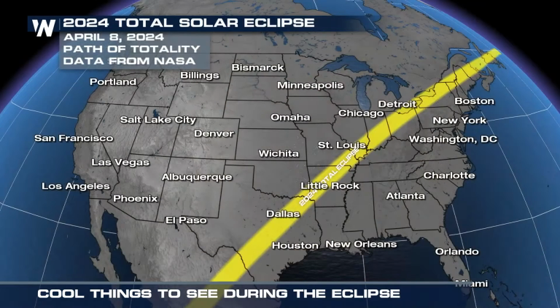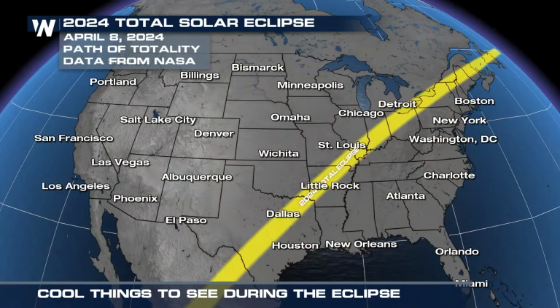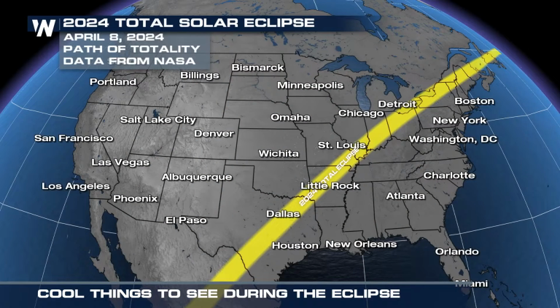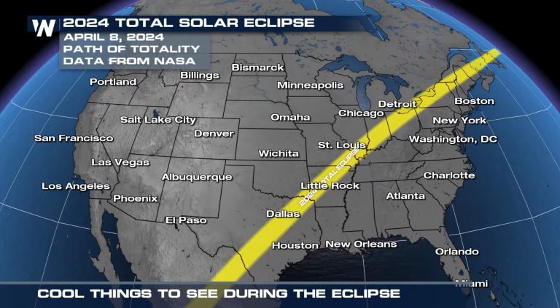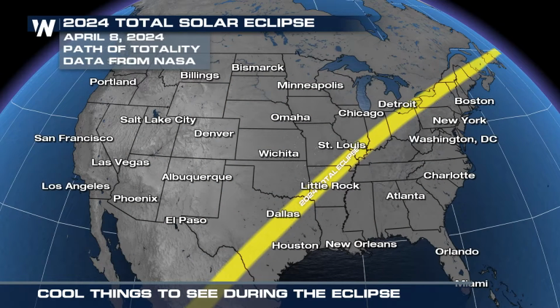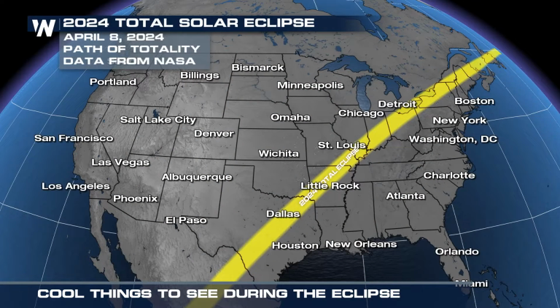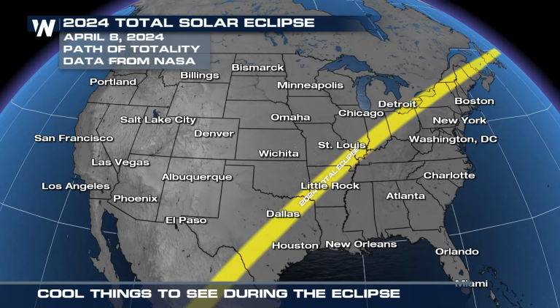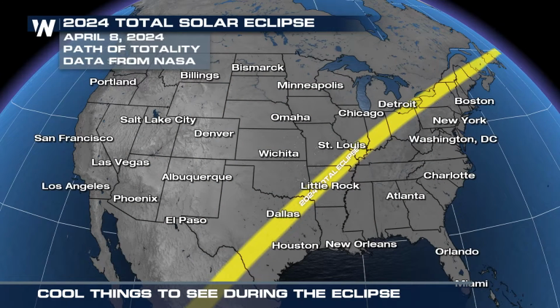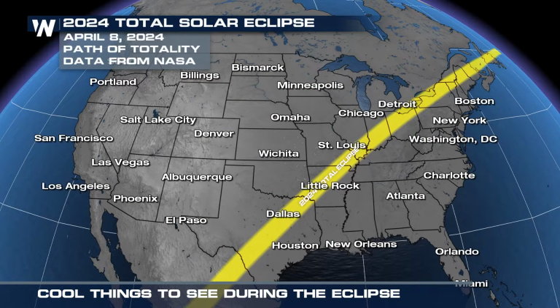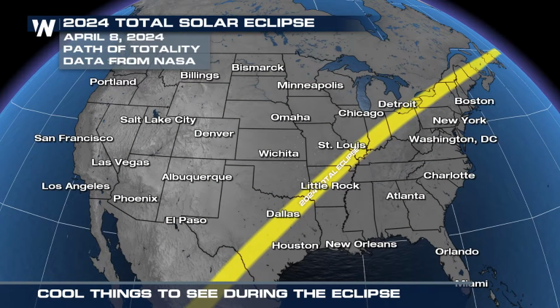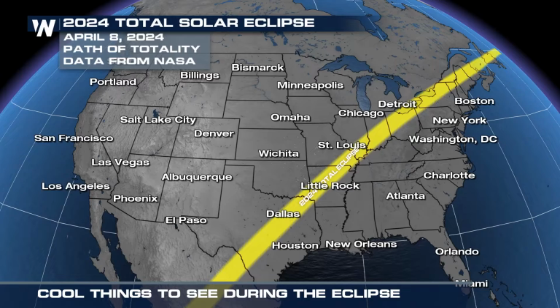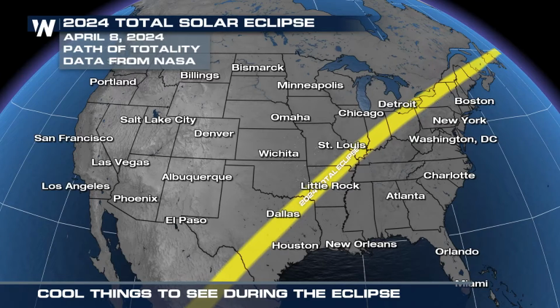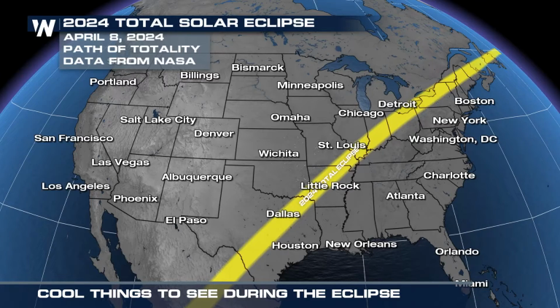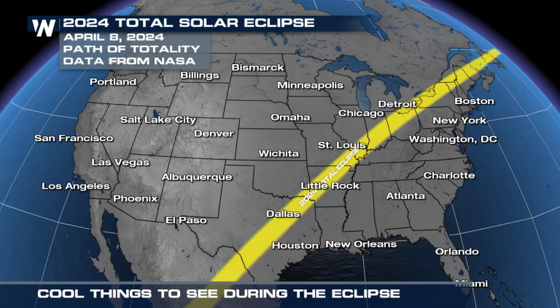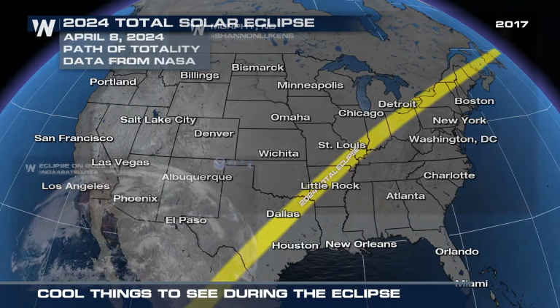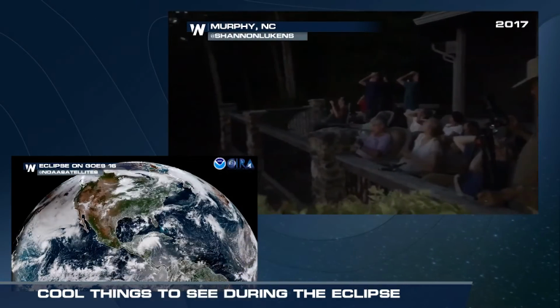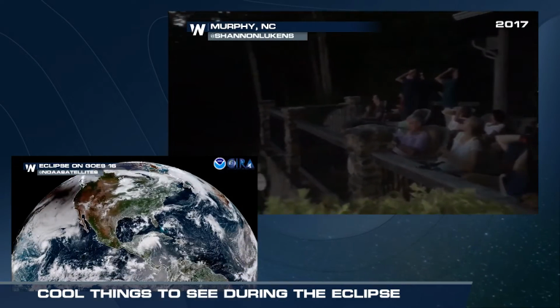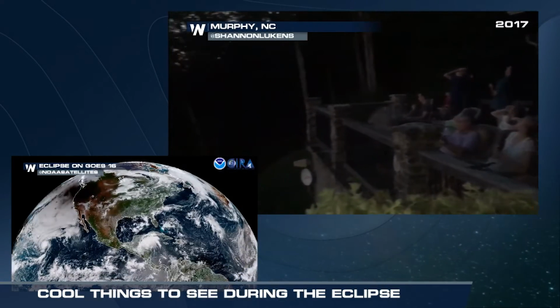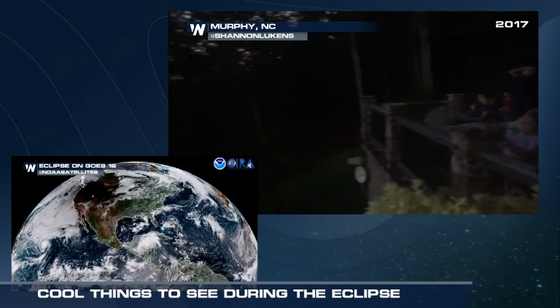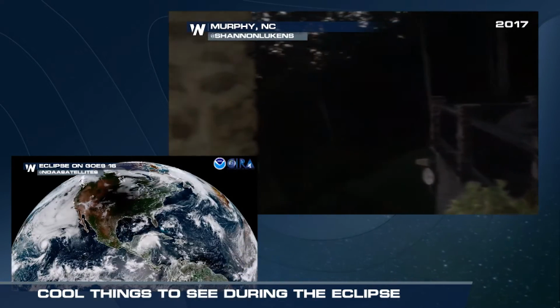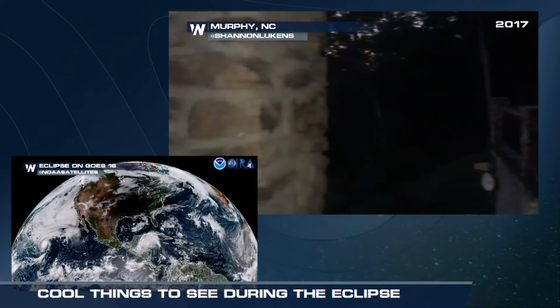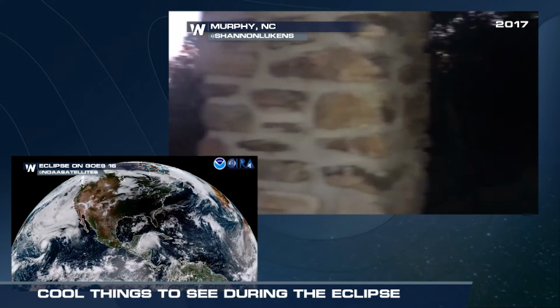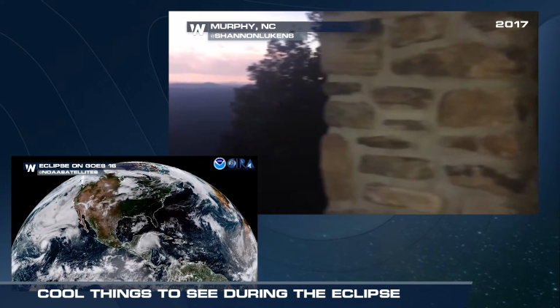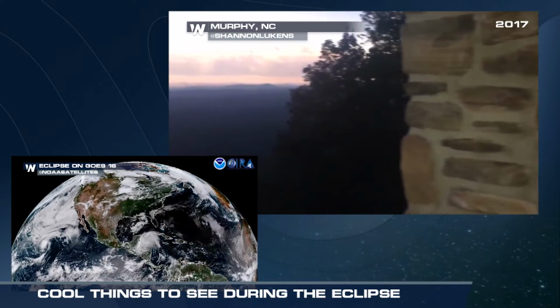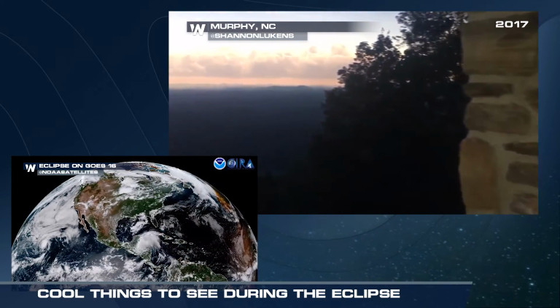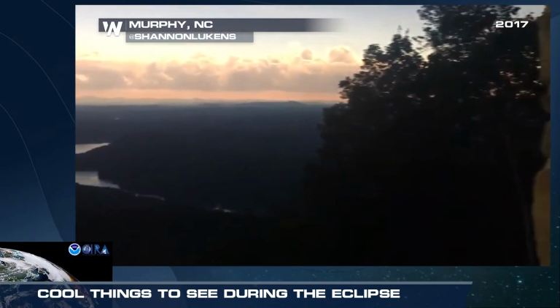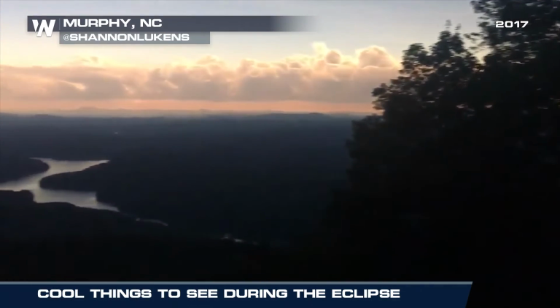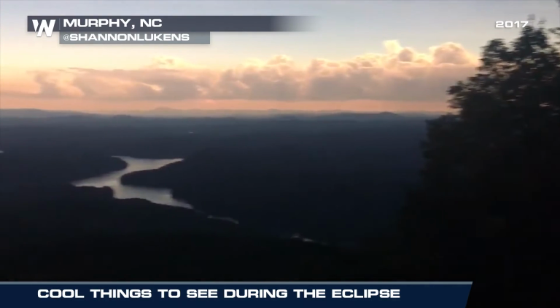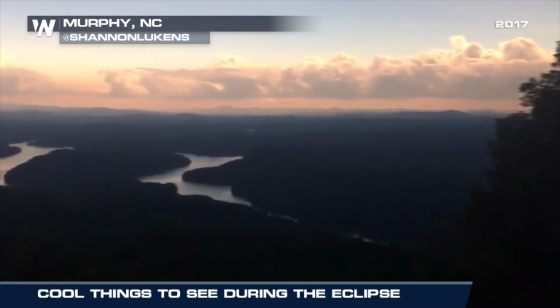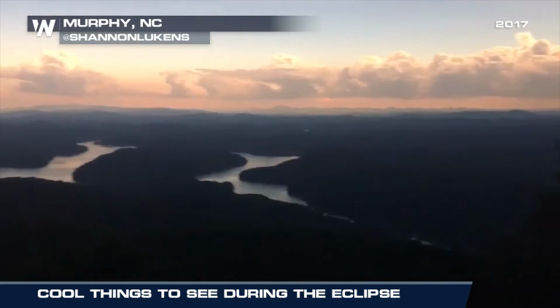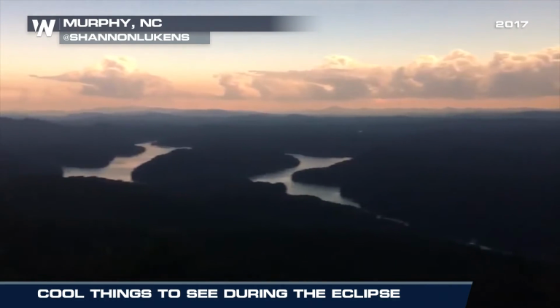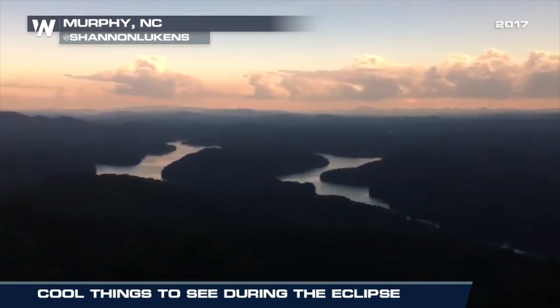During this solar eclipse, those in the path of totality will be in darkness for an average of three and a half to four minutes, which is close to double the time of darkness during the solar eclipse of 2017. For Weather Nation, I'm meteorologist Kevin Schneider.